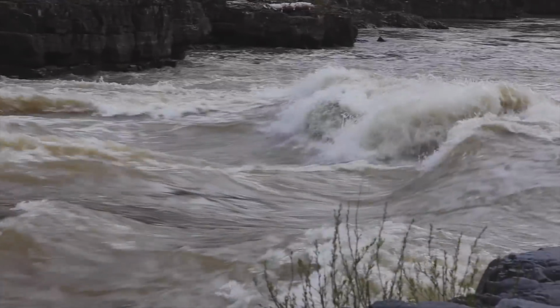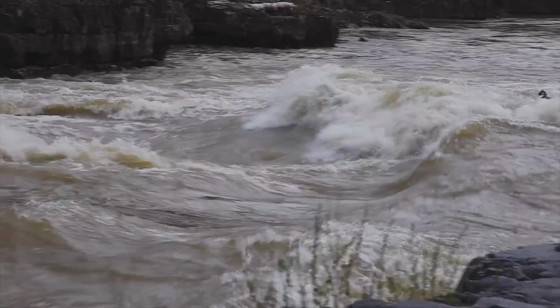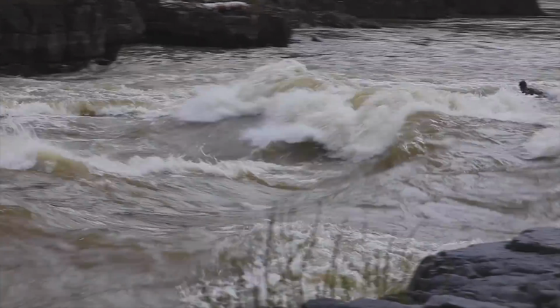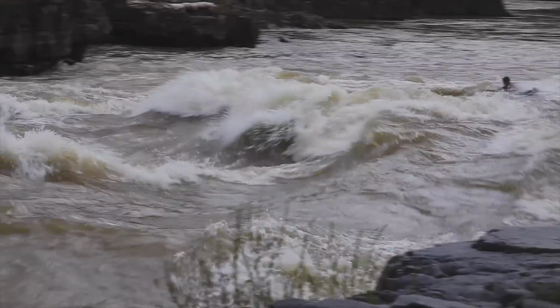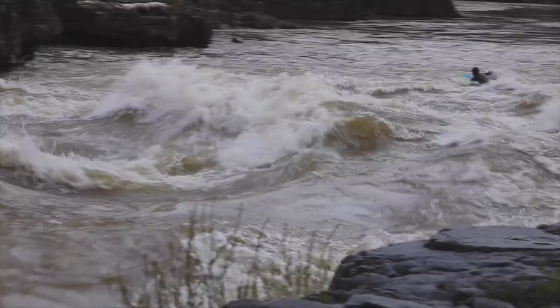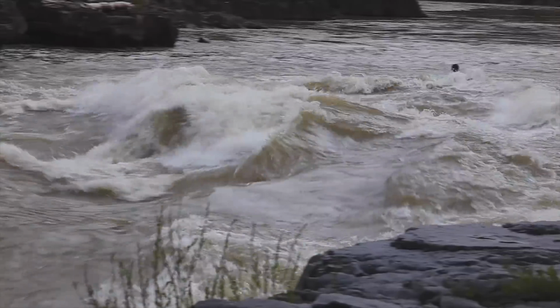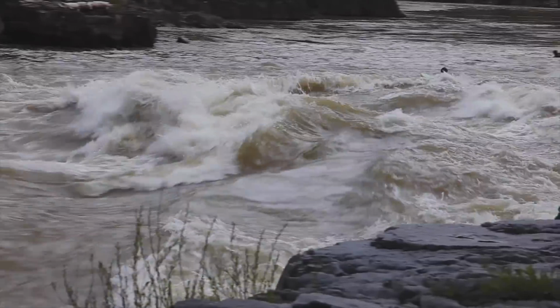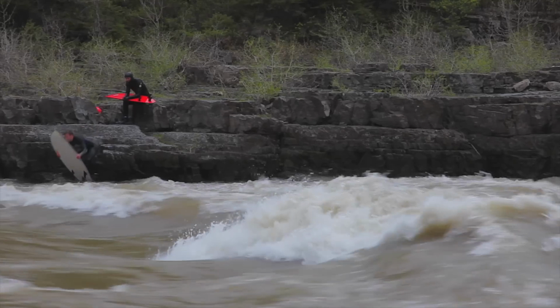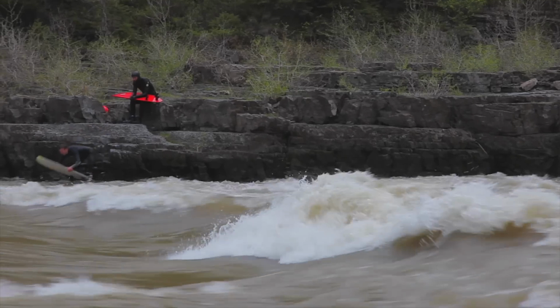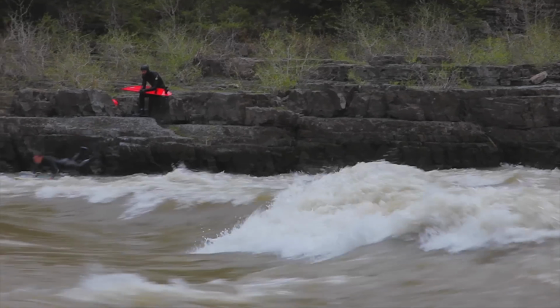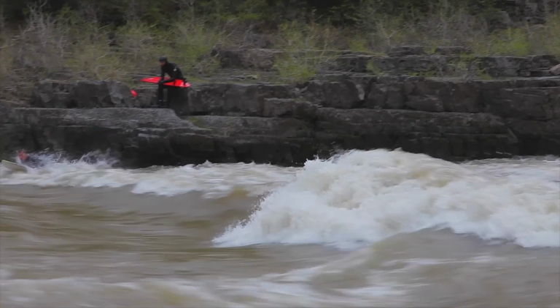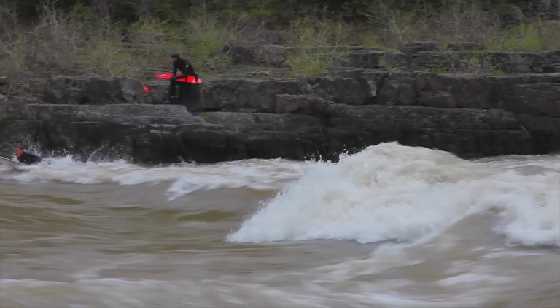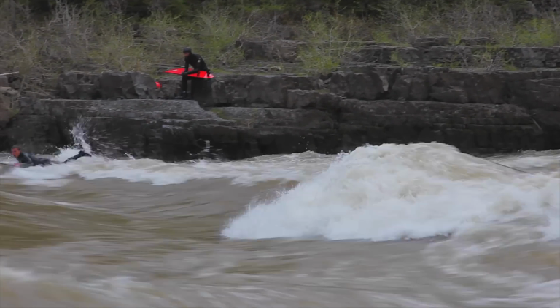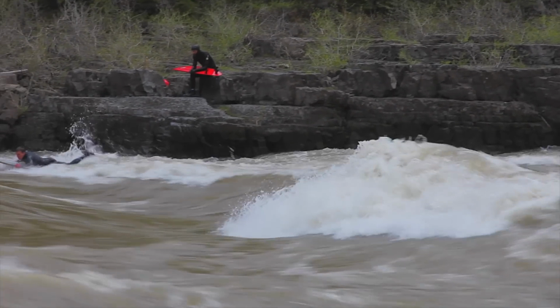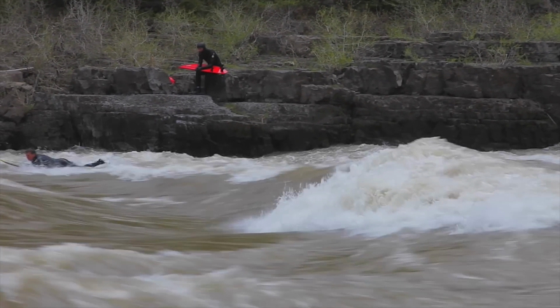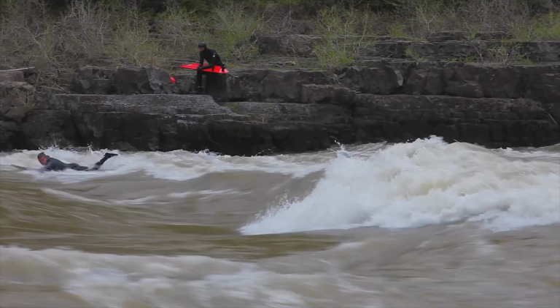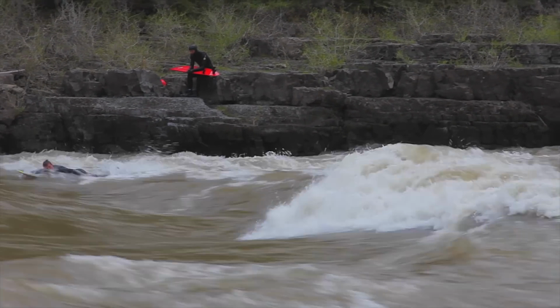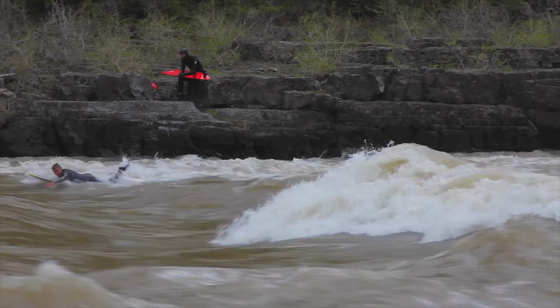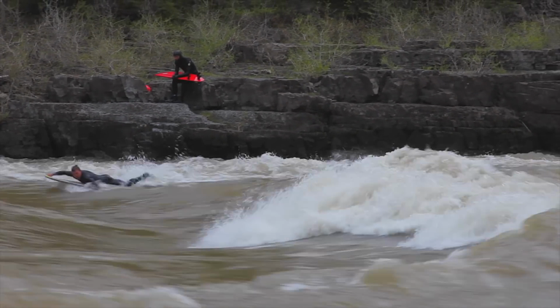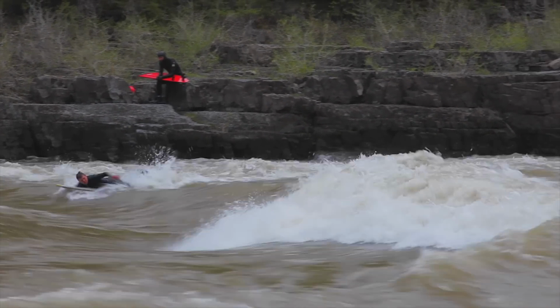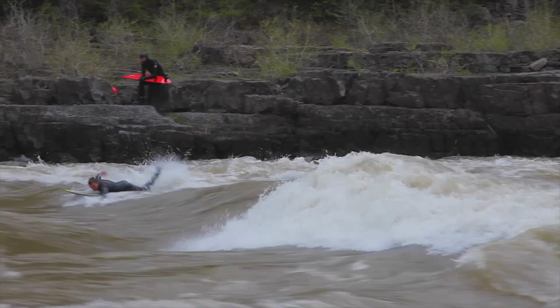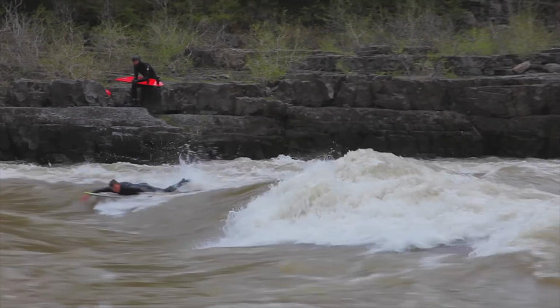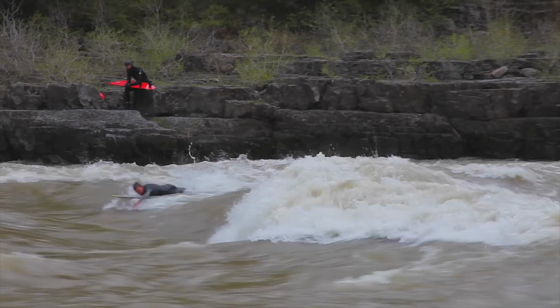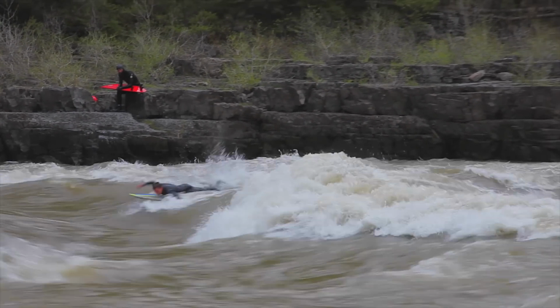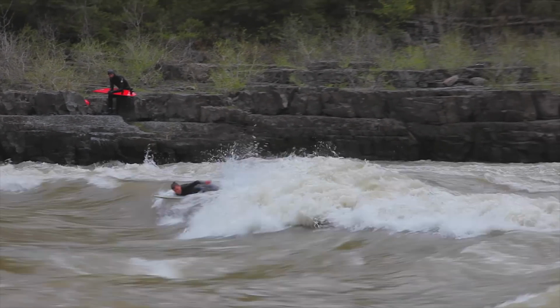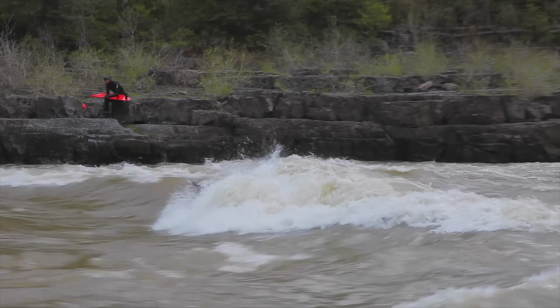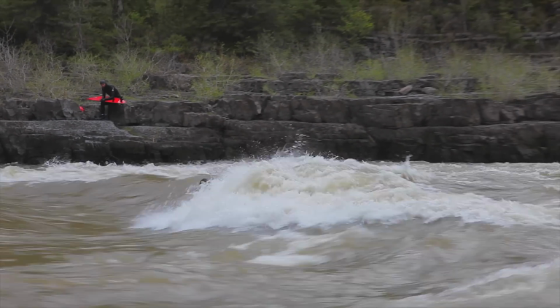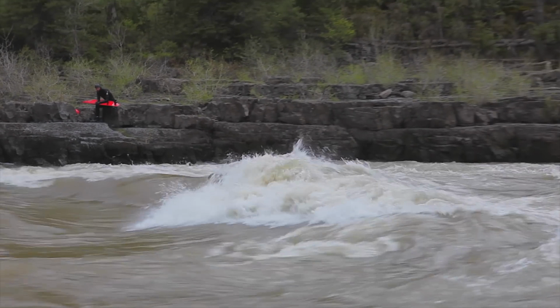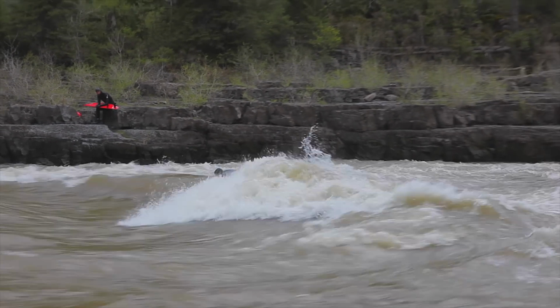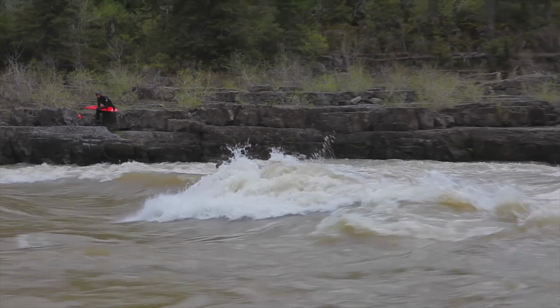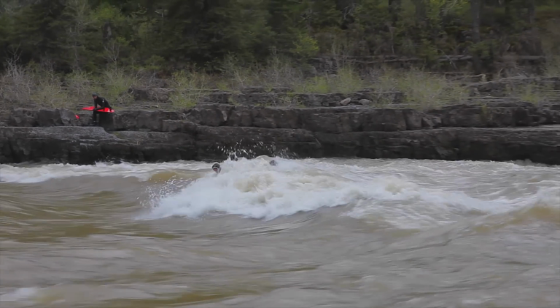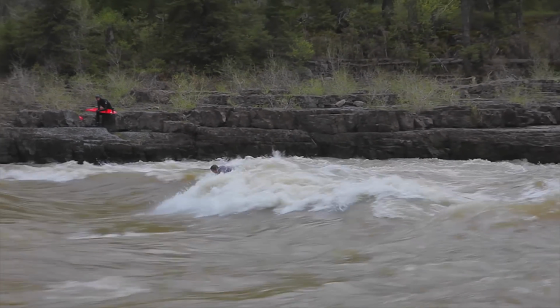I got worked a few times, and with super cold water, I wasn't able to conquer the wave. I'll be back in a later episode to shred this thing once and for all.